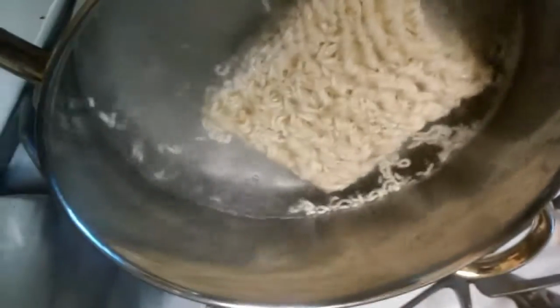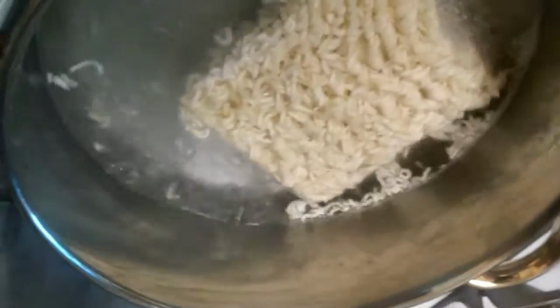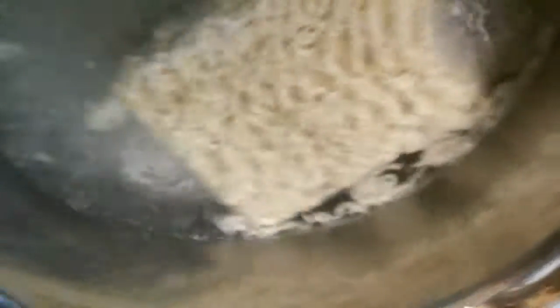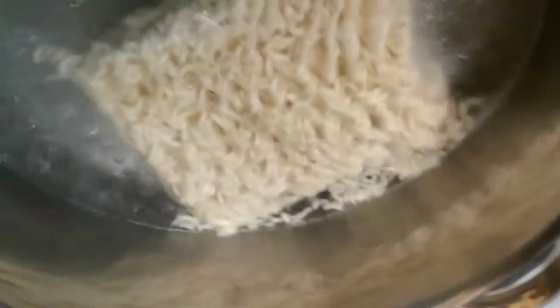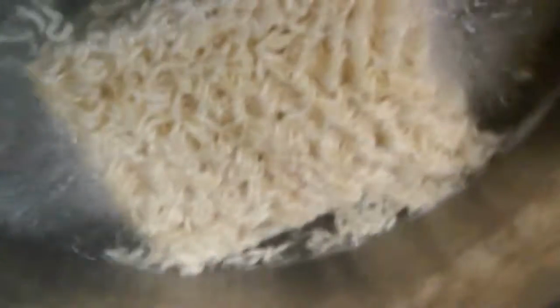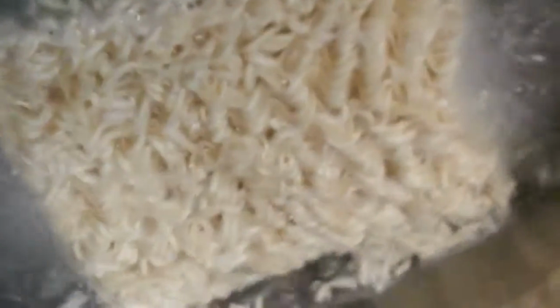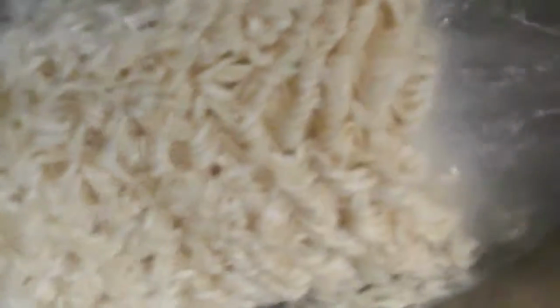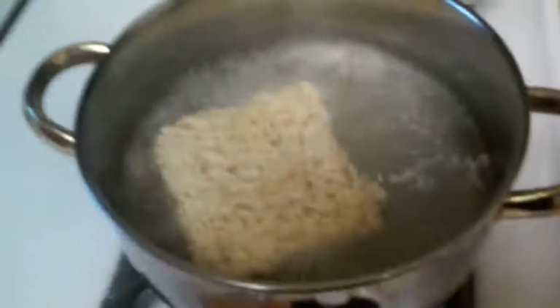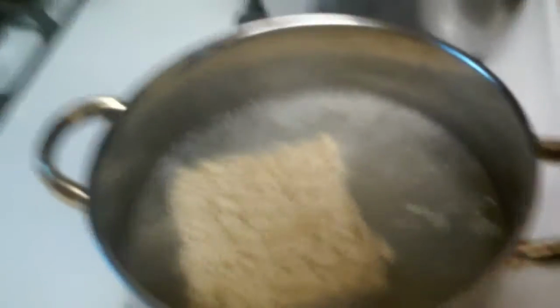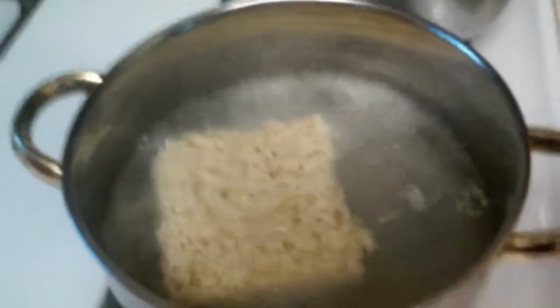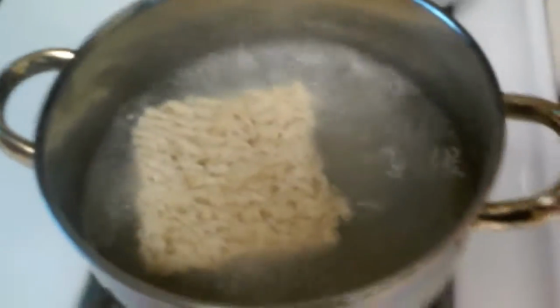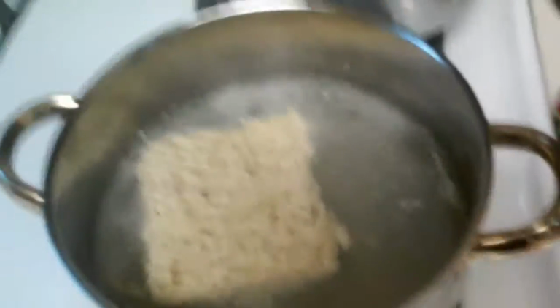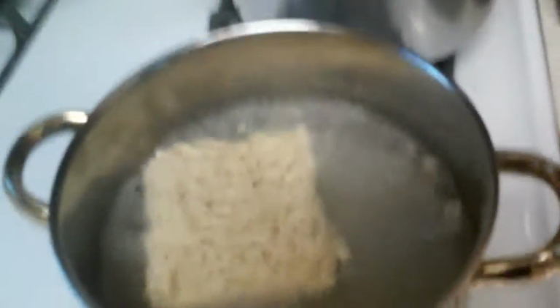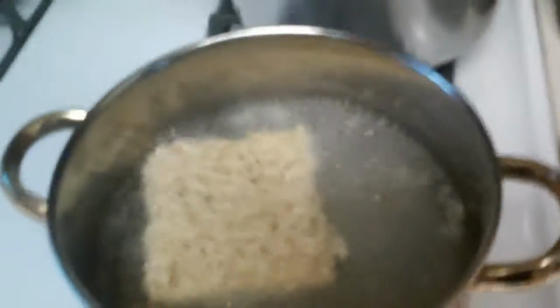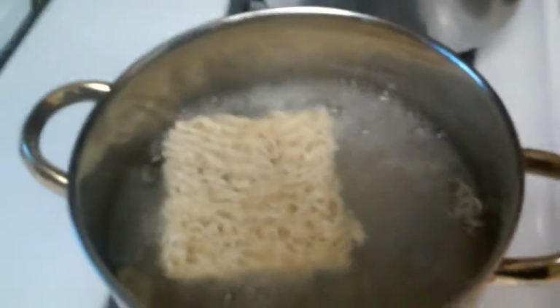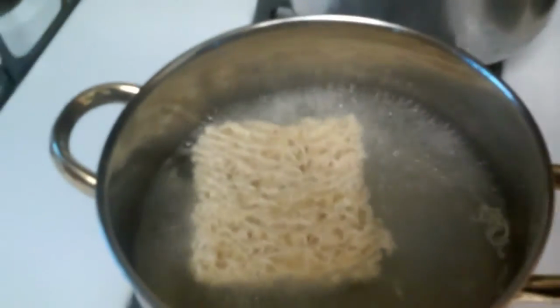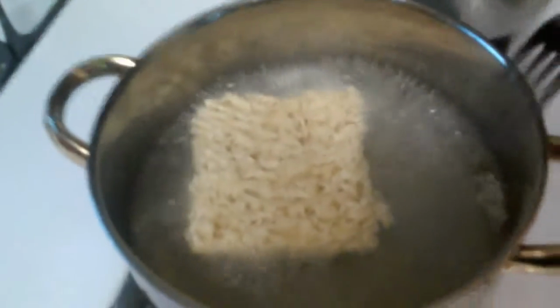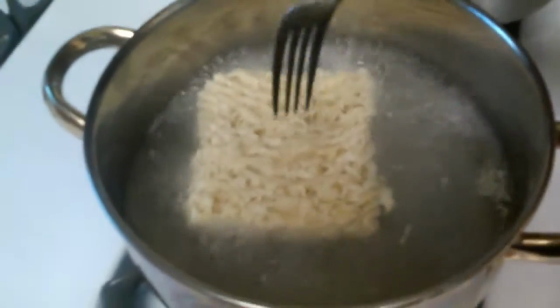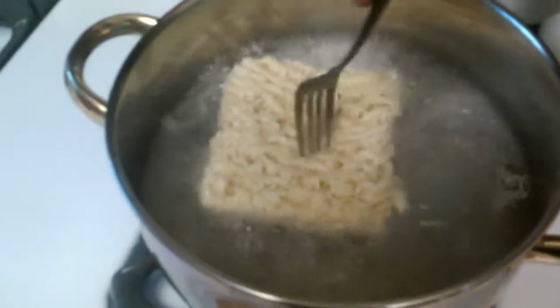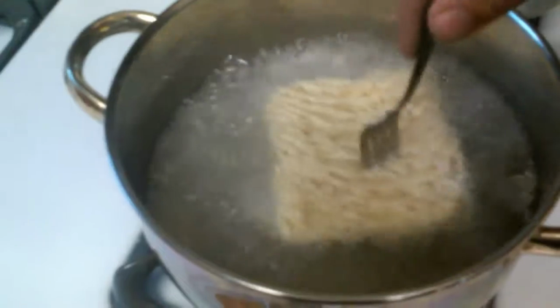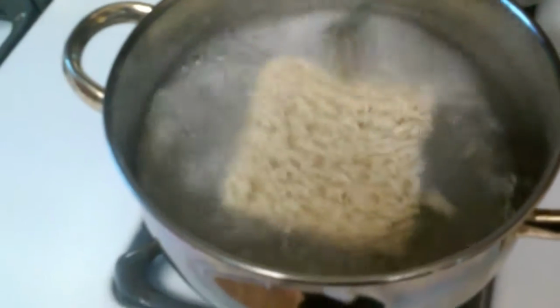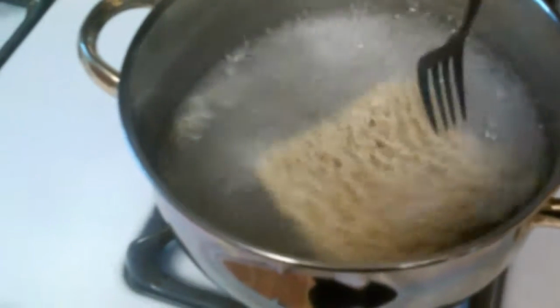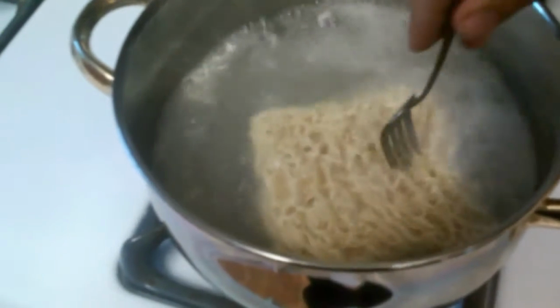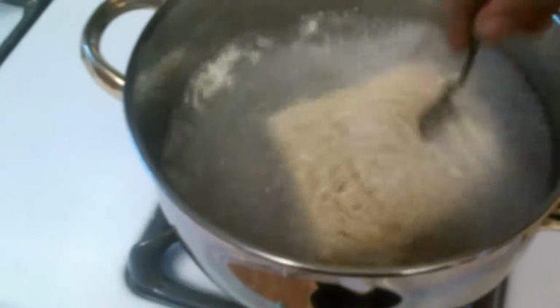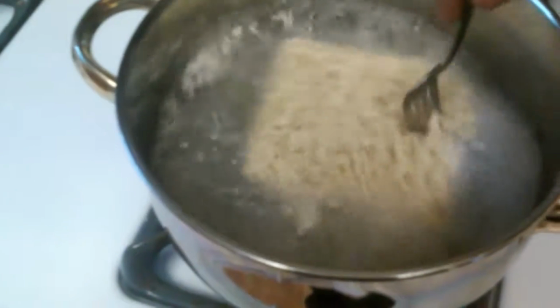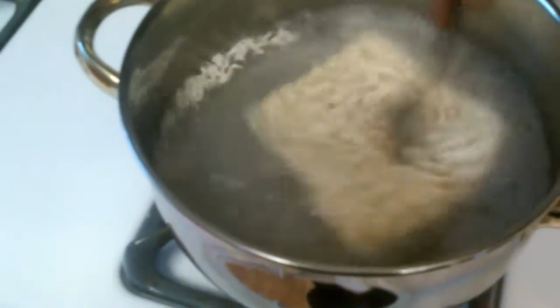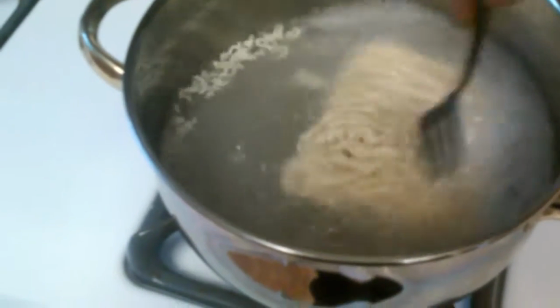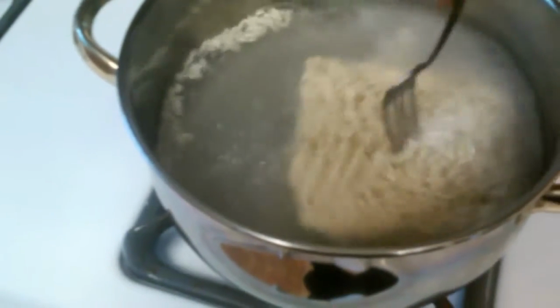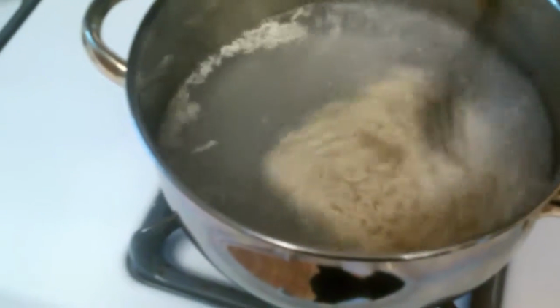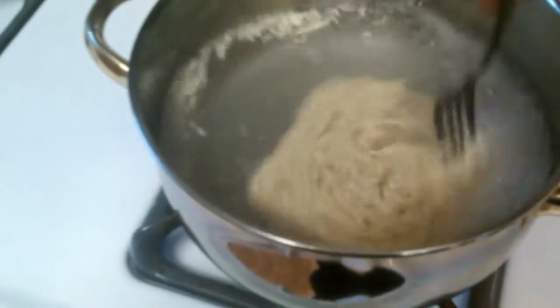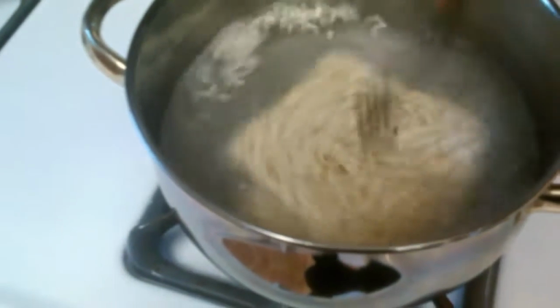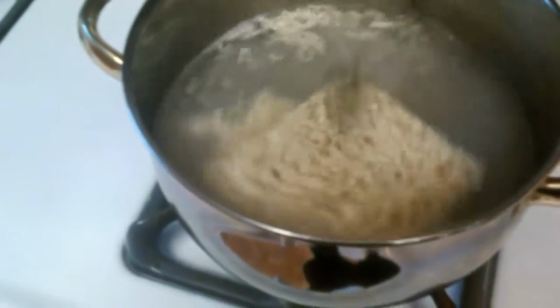Look at those bubbles go. Oh man, it's bubbling — it's getting real good. It's starting to become moist and movable.